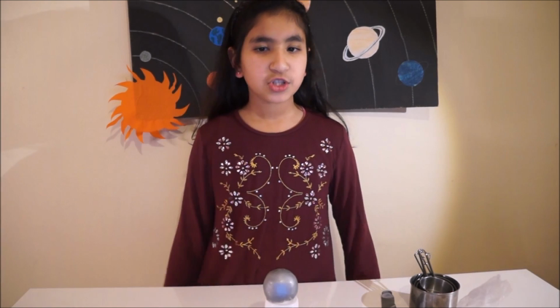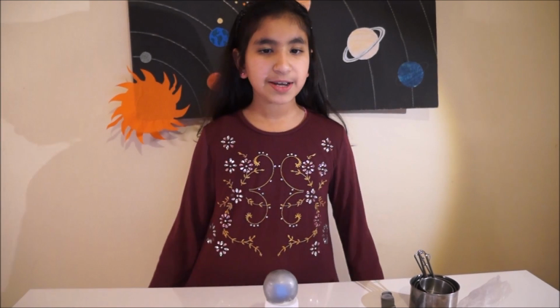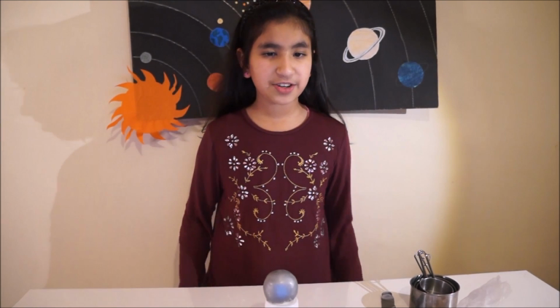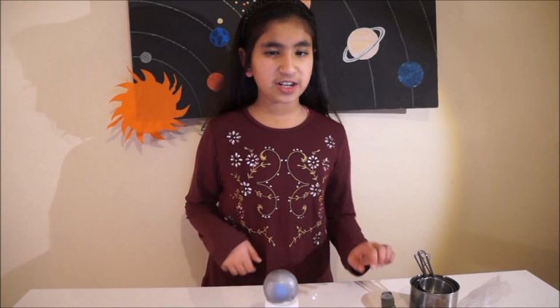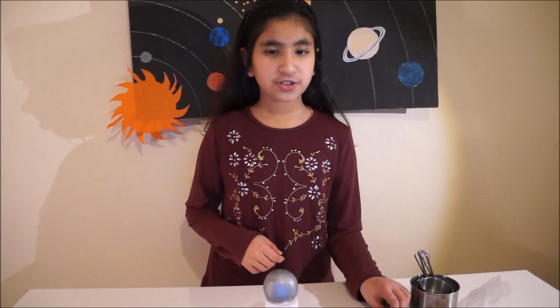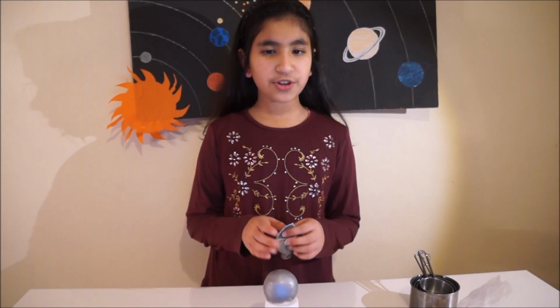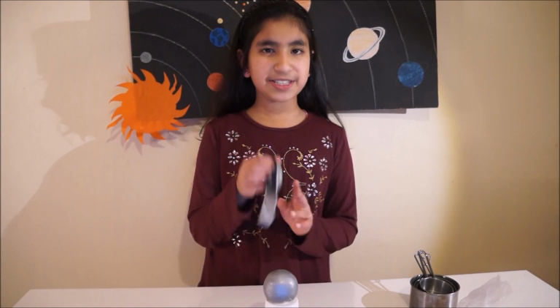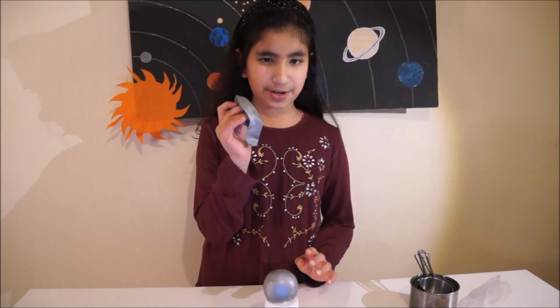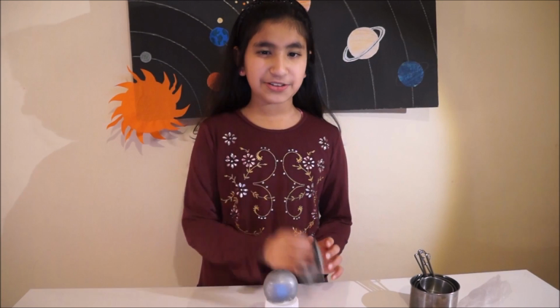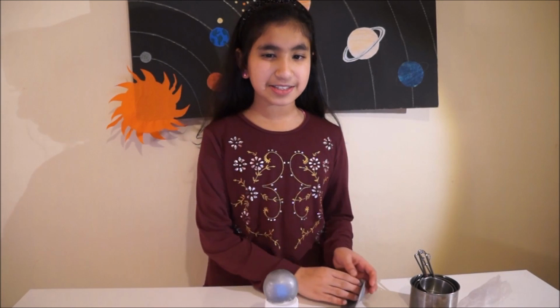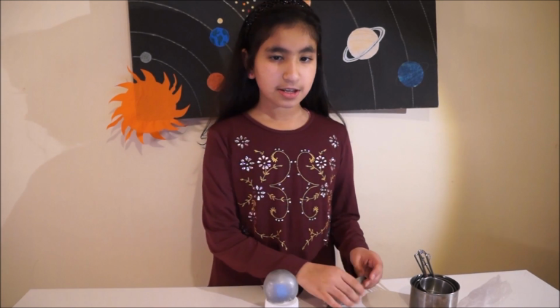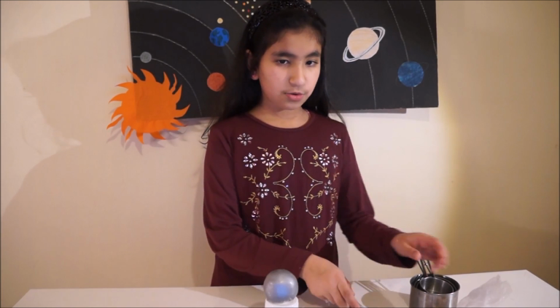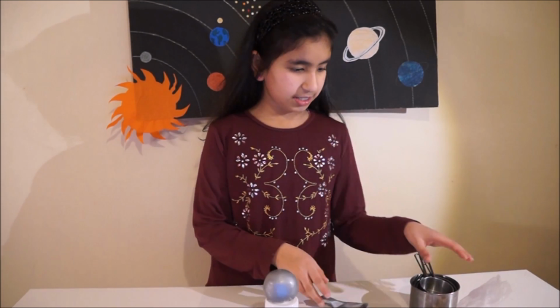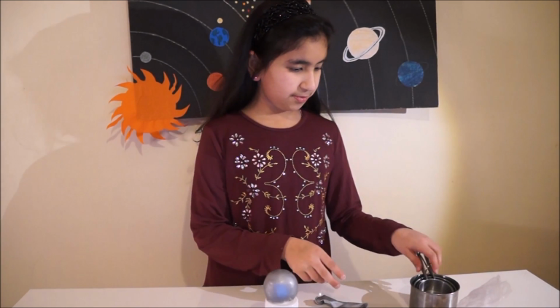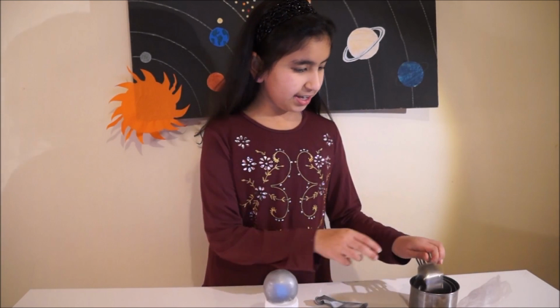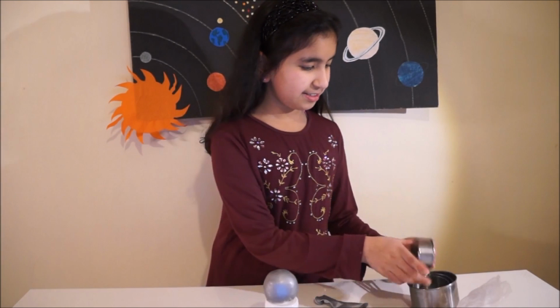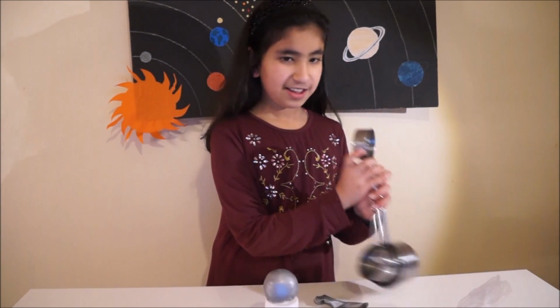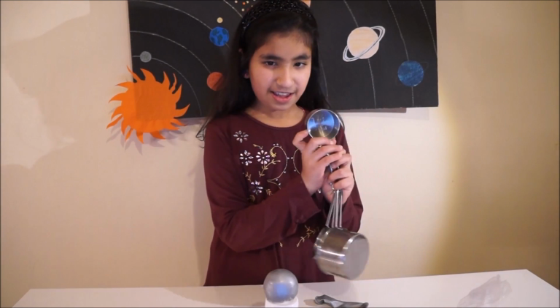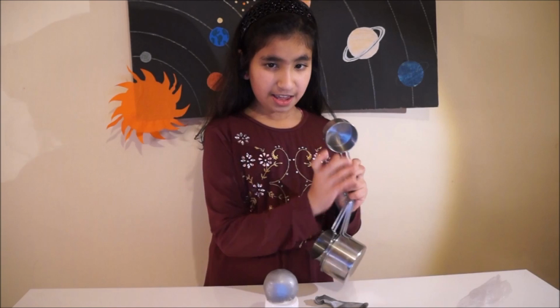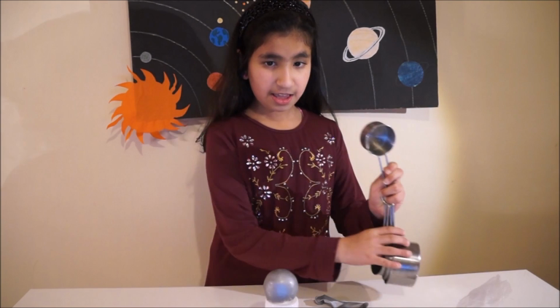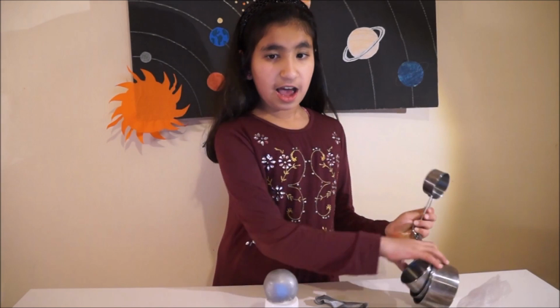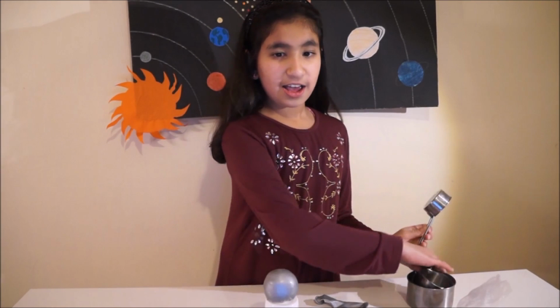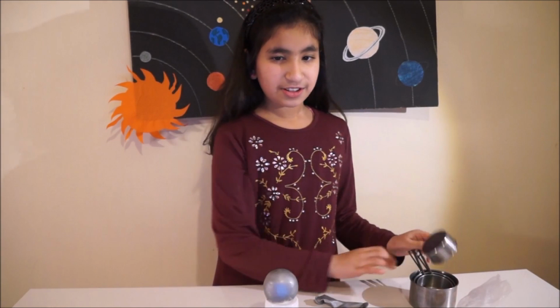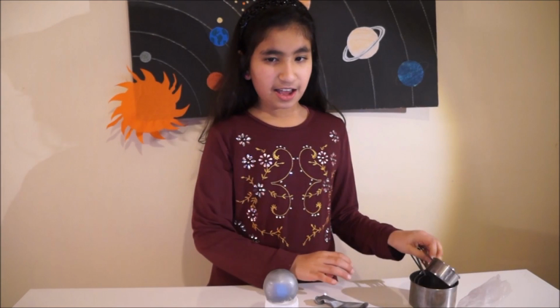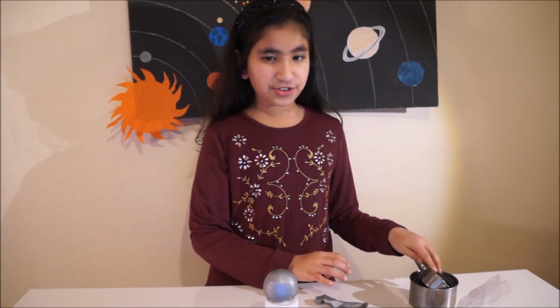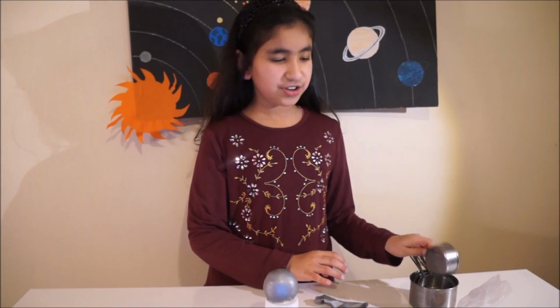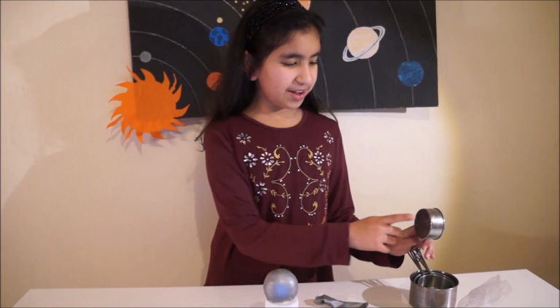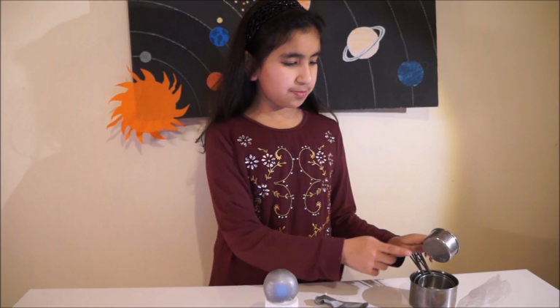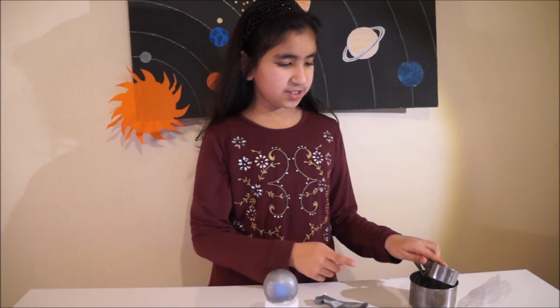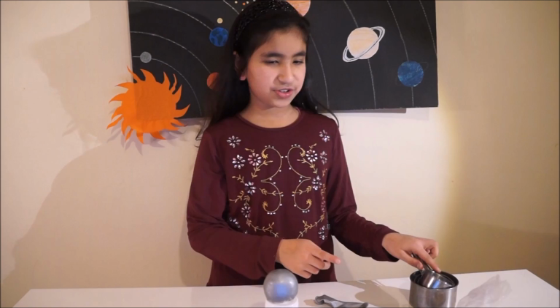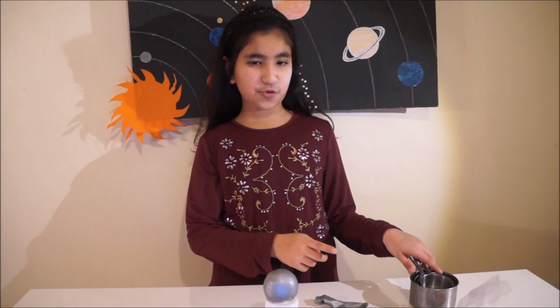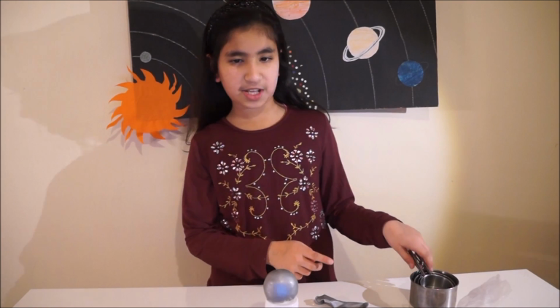To make Mercury you need two or three silver balloons and a quarter cup of rice. You can use measuring cups like this, or you can use a normal cup.